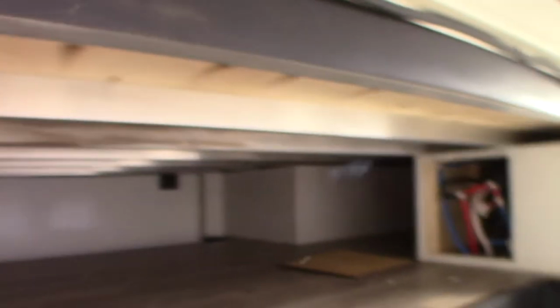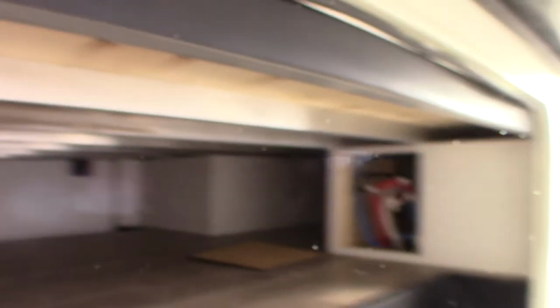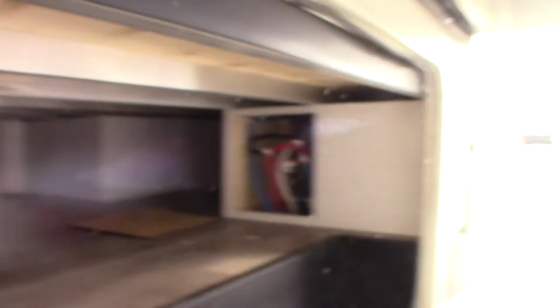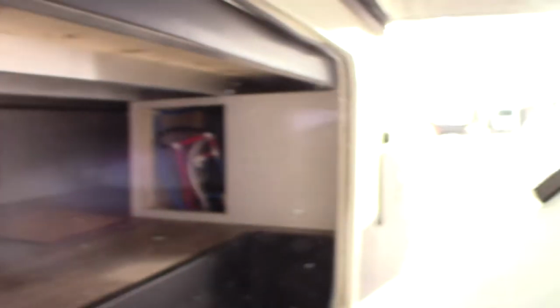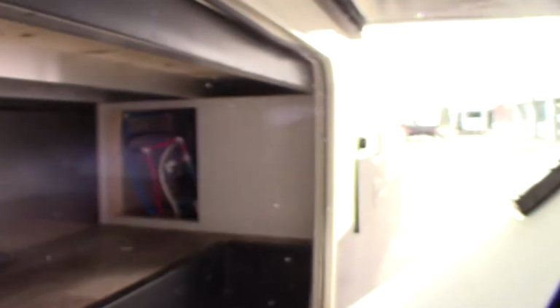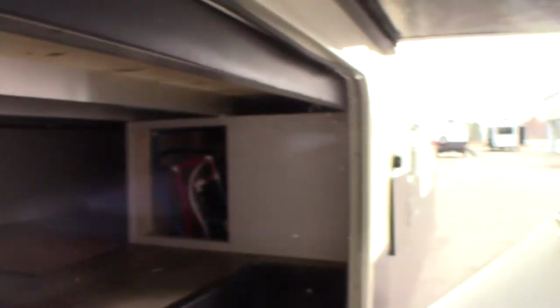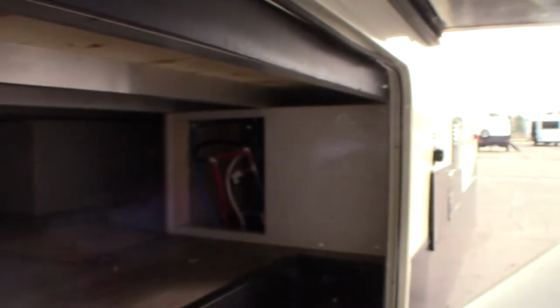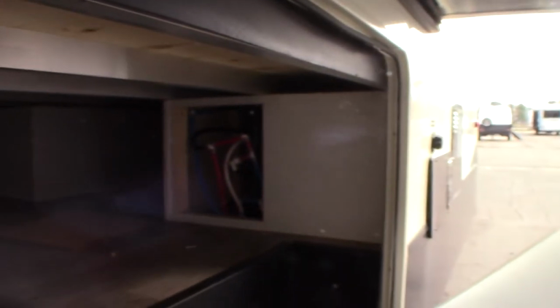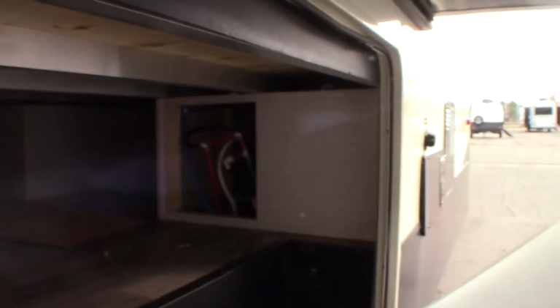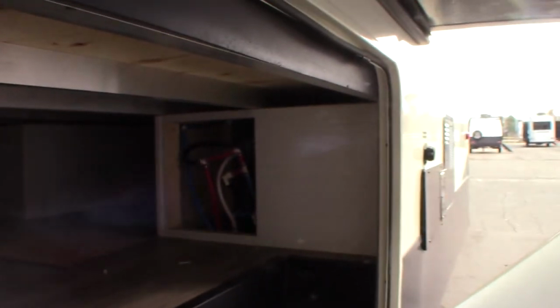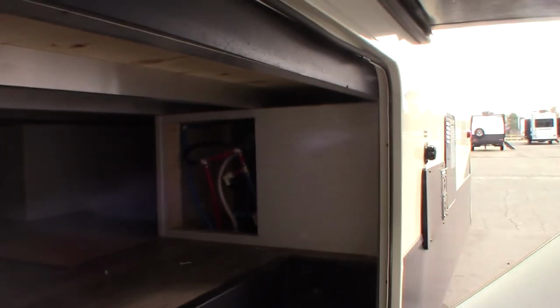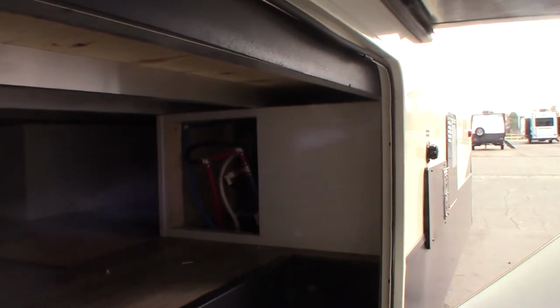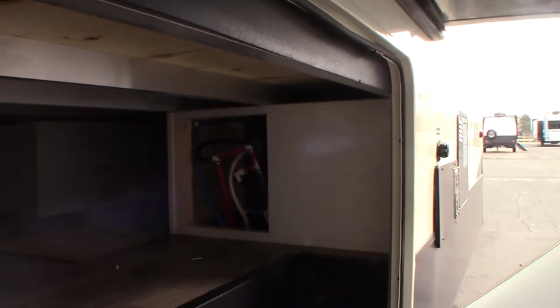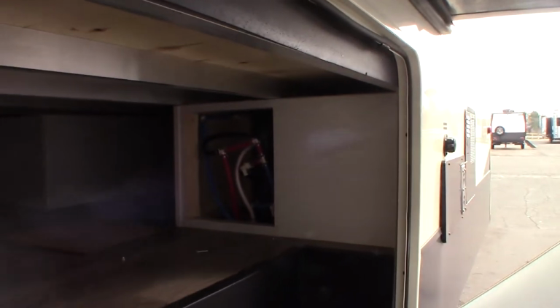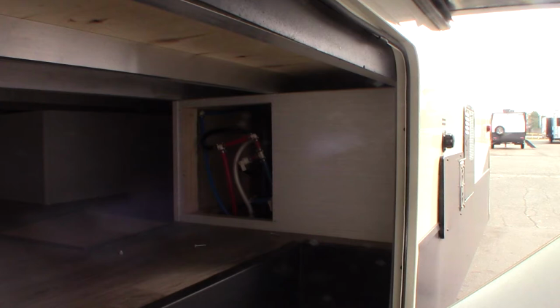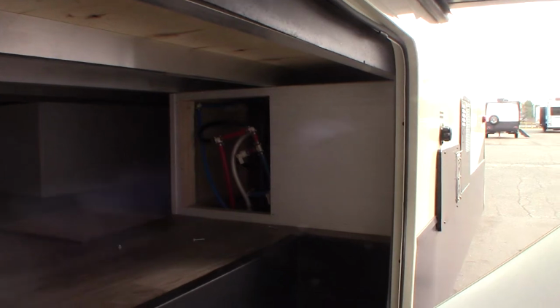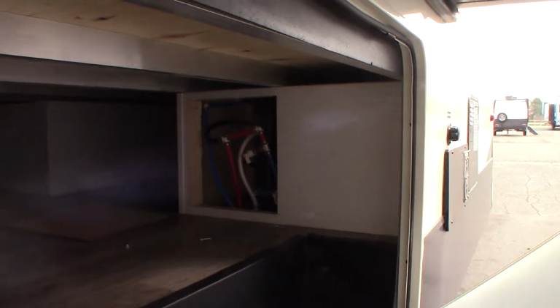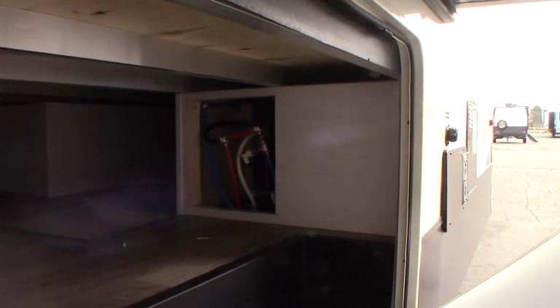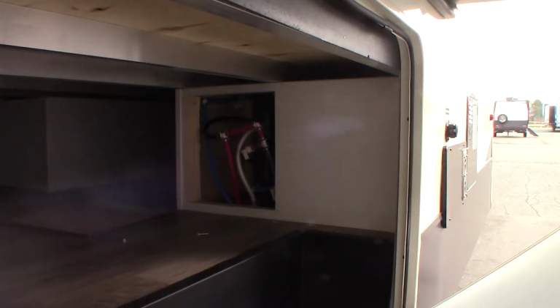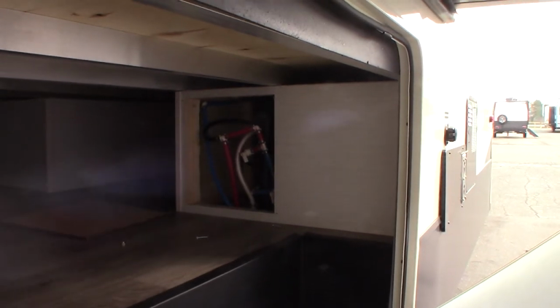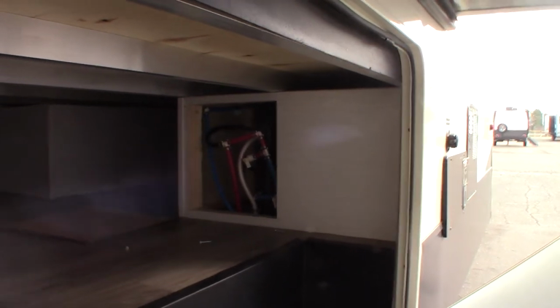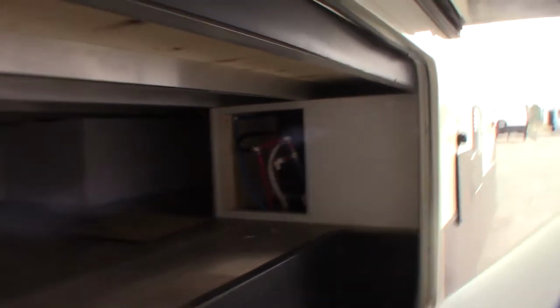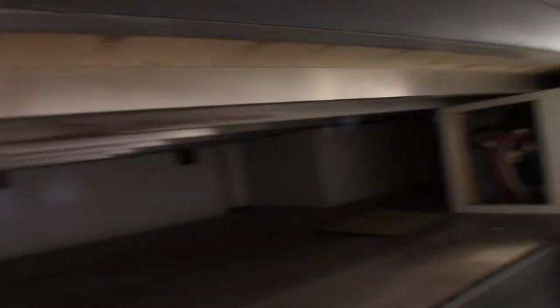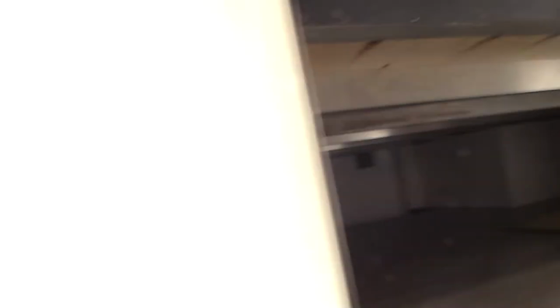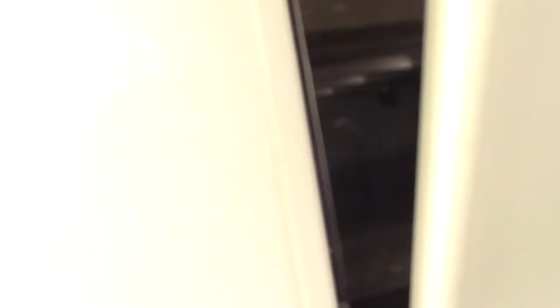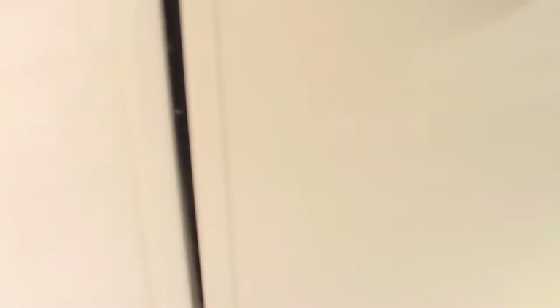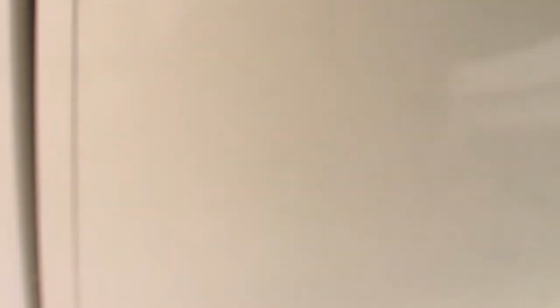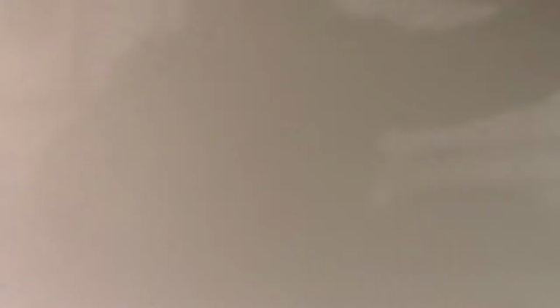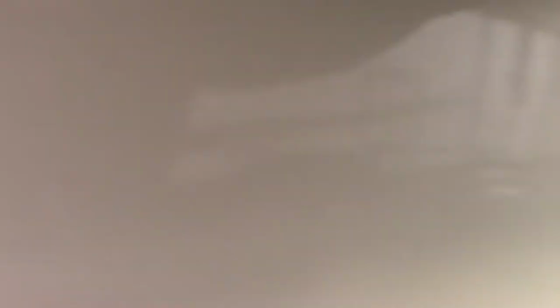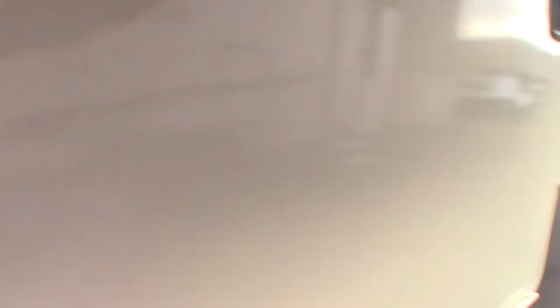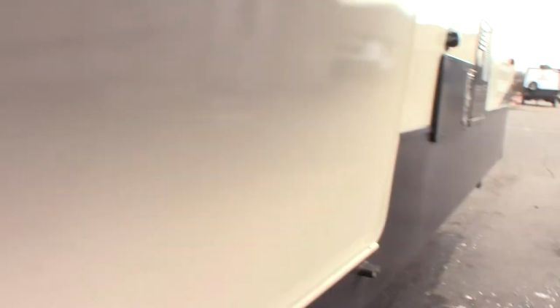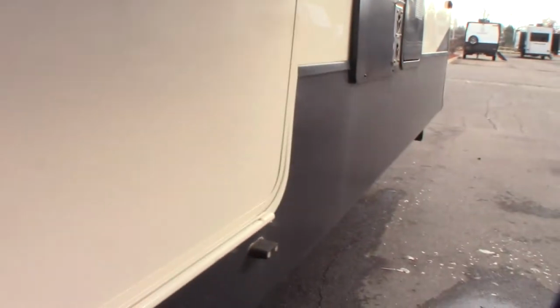Those are the bypass valves for your water heater. Right now this is winterized, so the water heater is empty and the valves are bypassed — it's in winter mode.